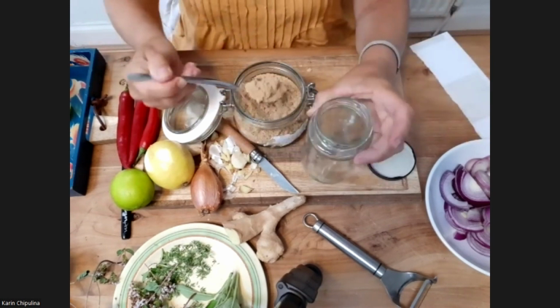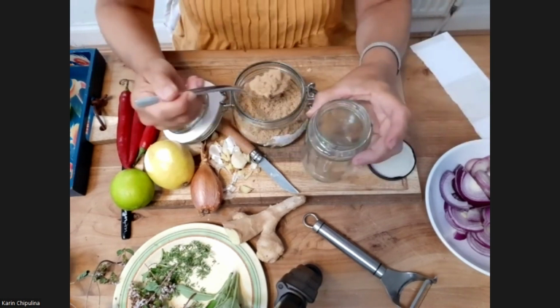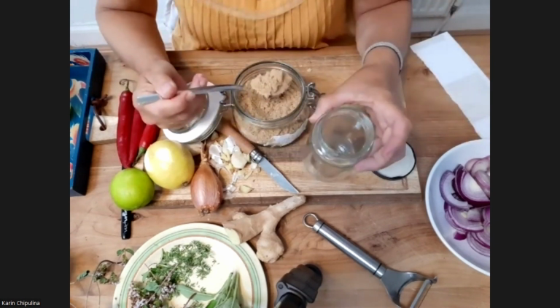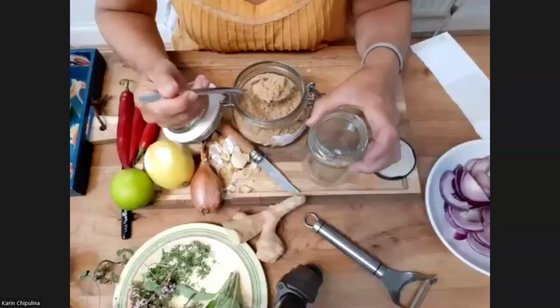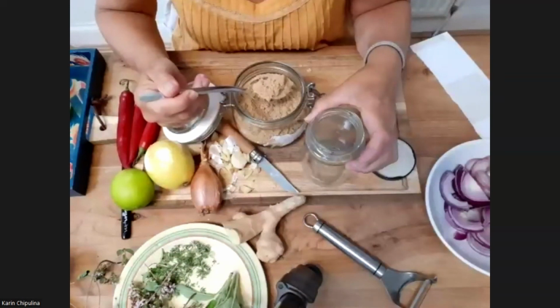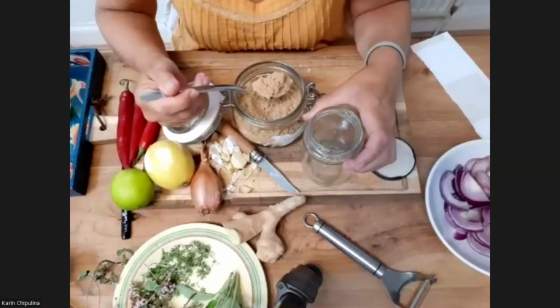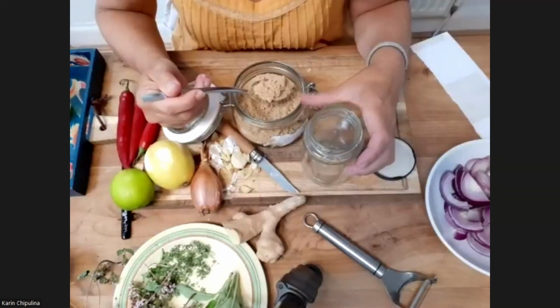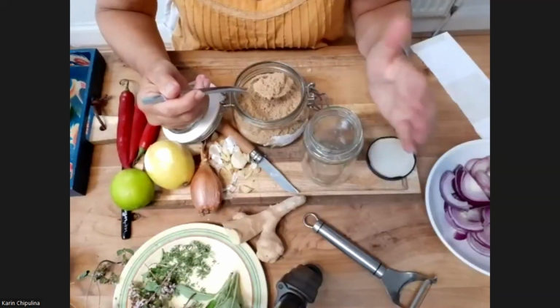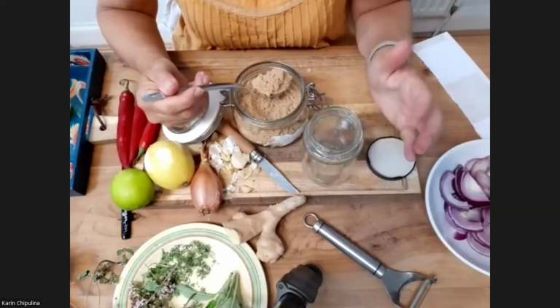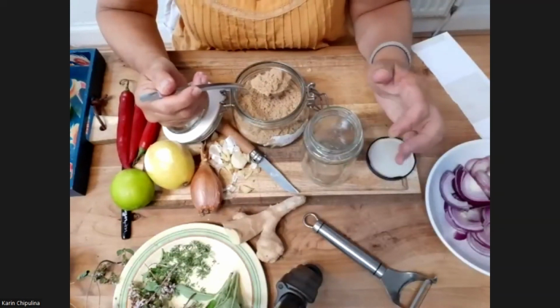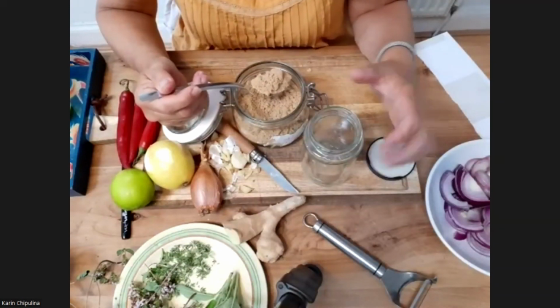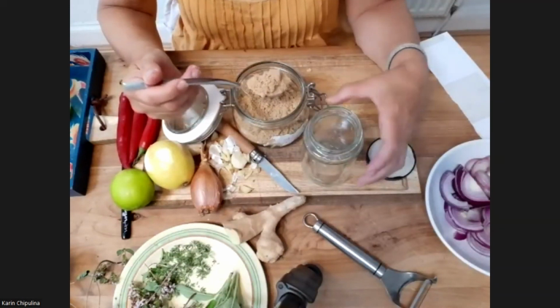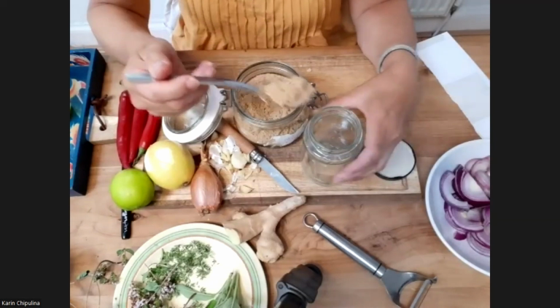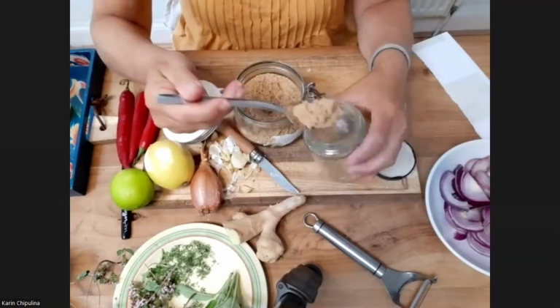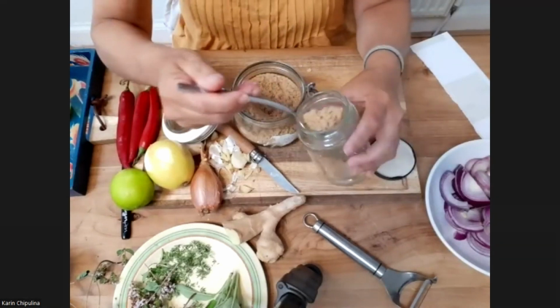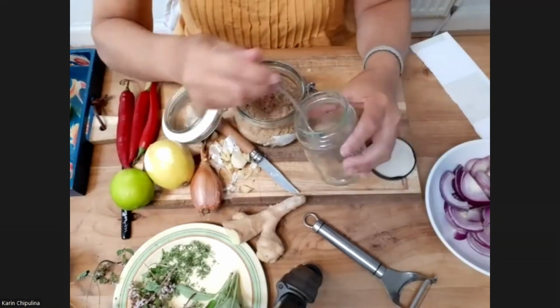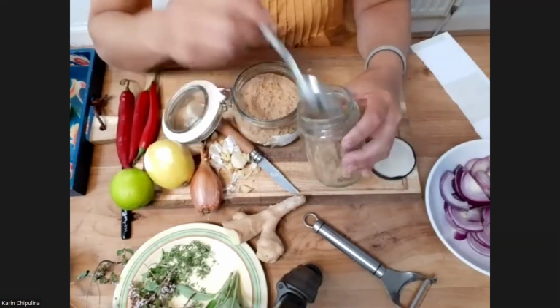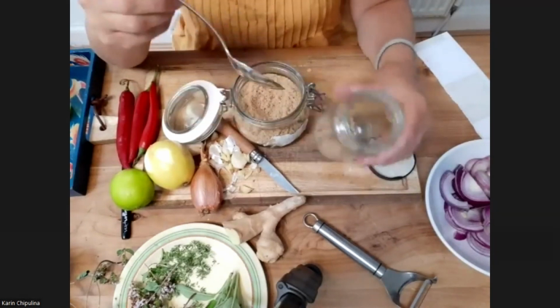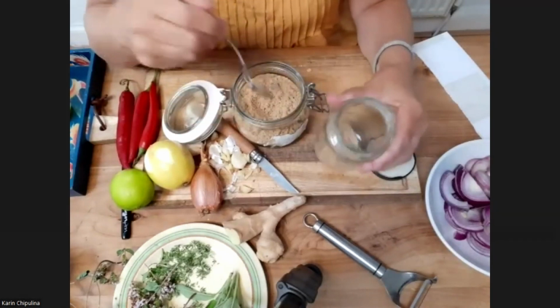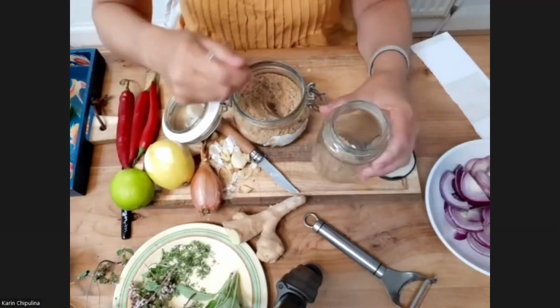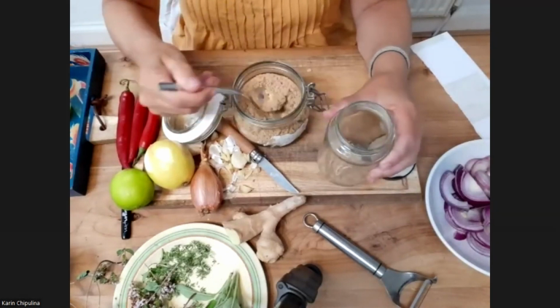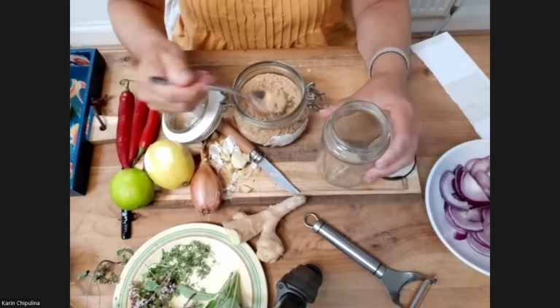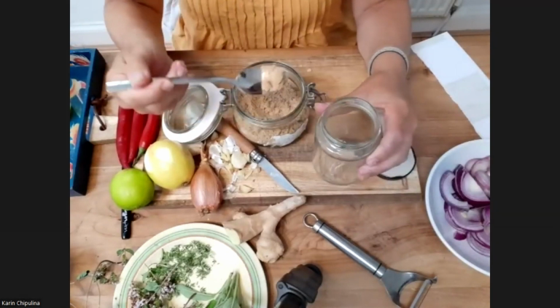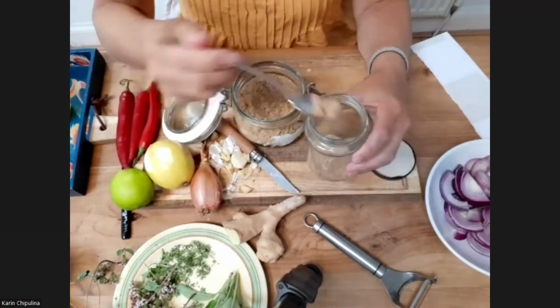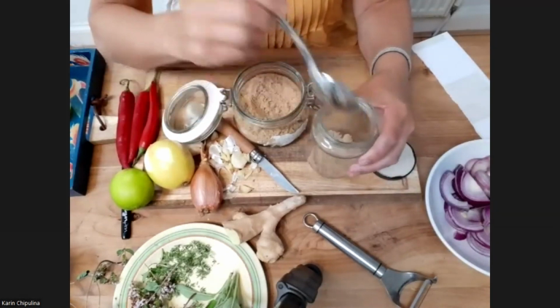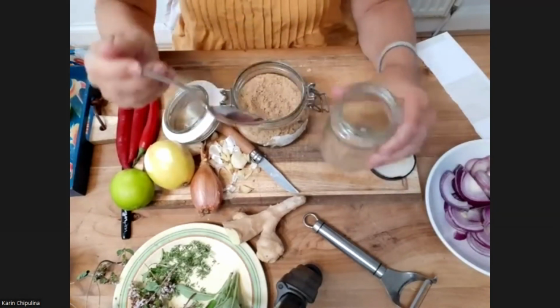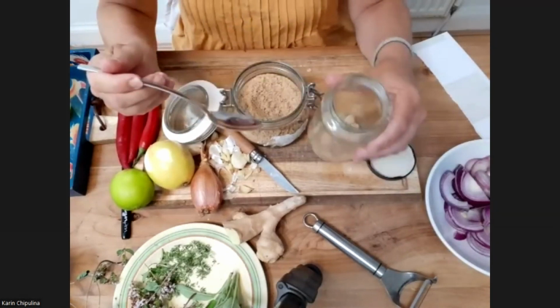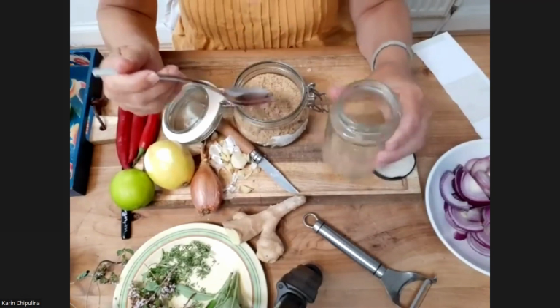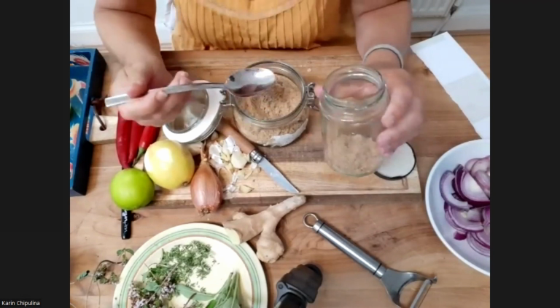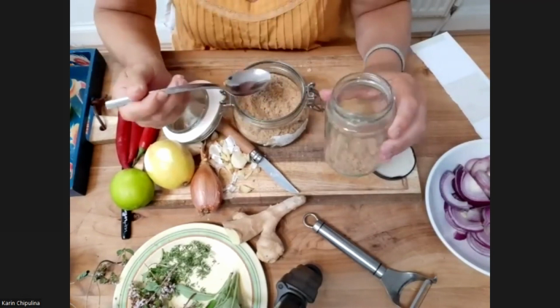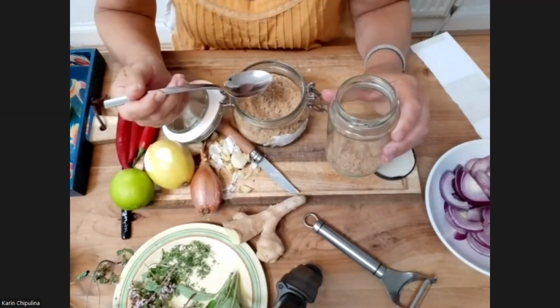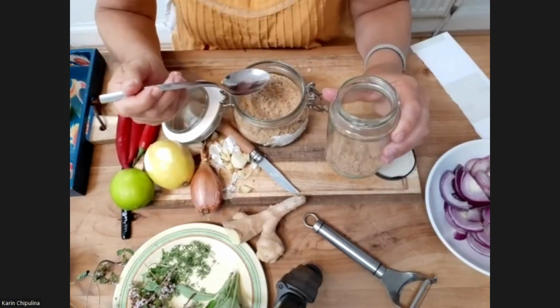I get brown sugar just because I feel it's a bit healthier. But as I say, you could probably do this with honey. I haven't done that, but I think it does work.